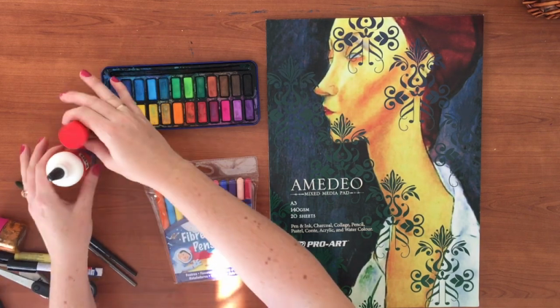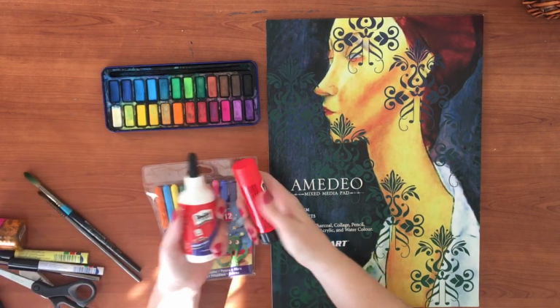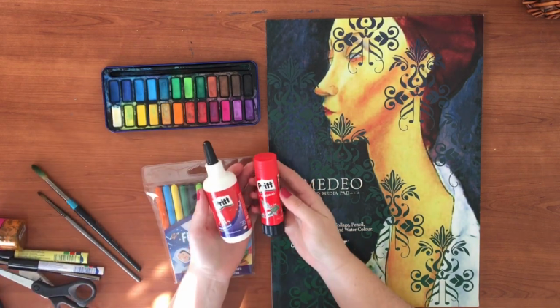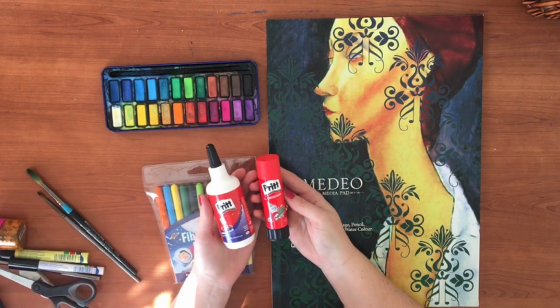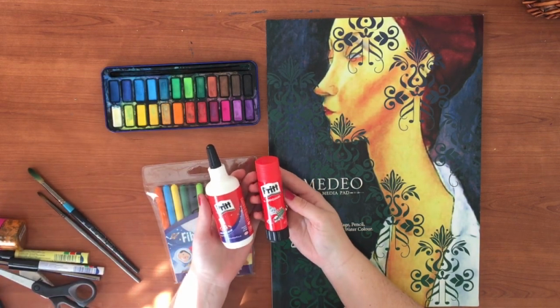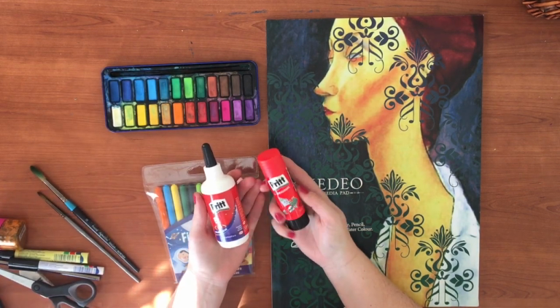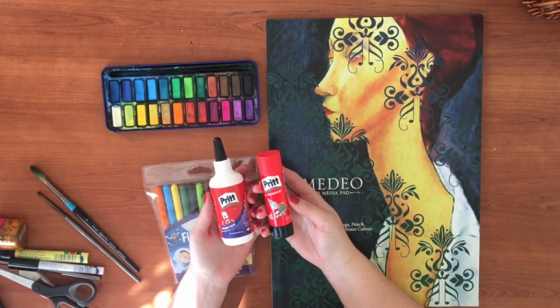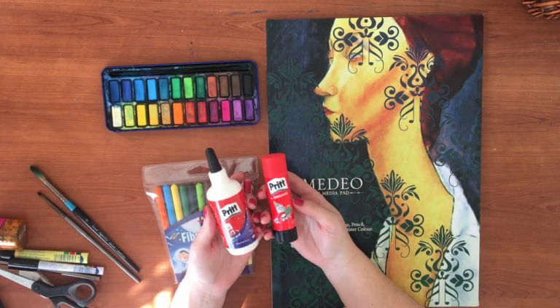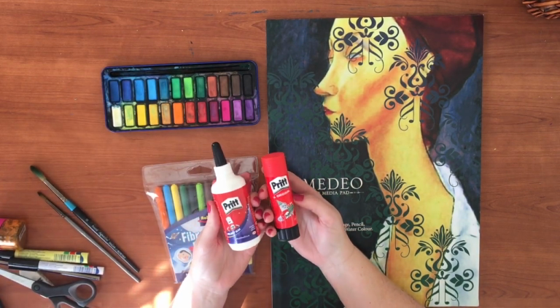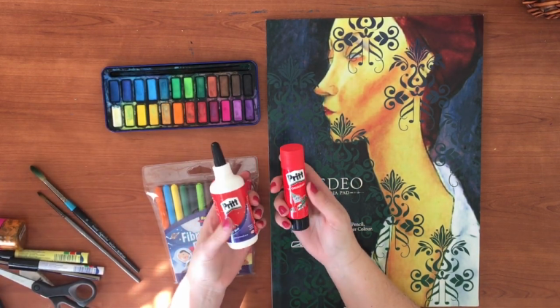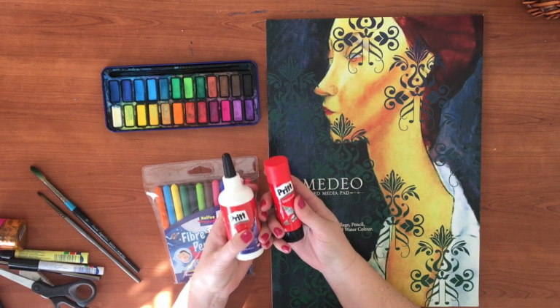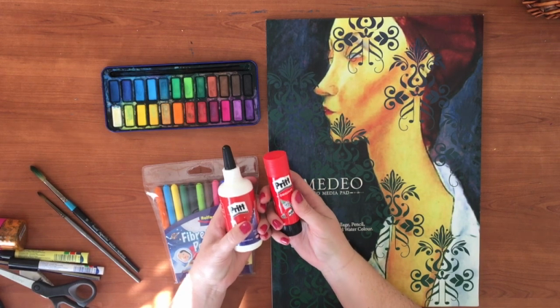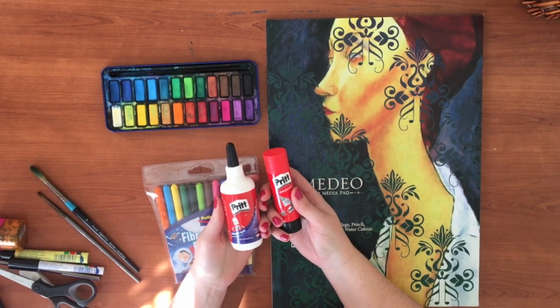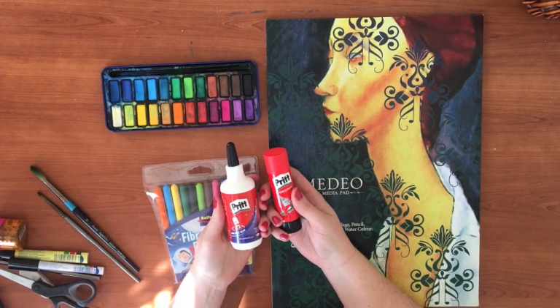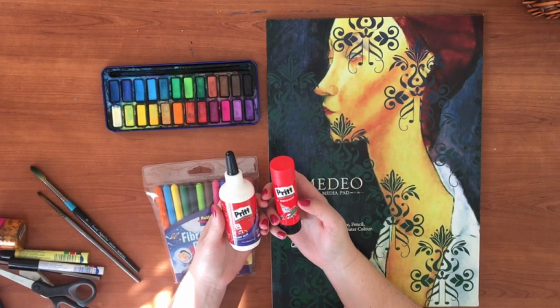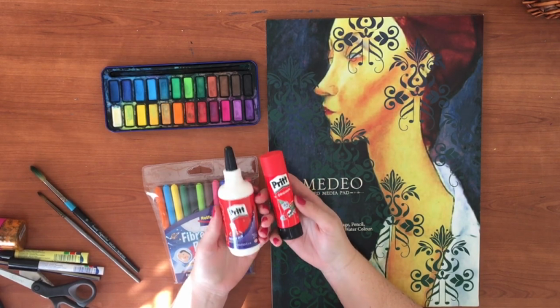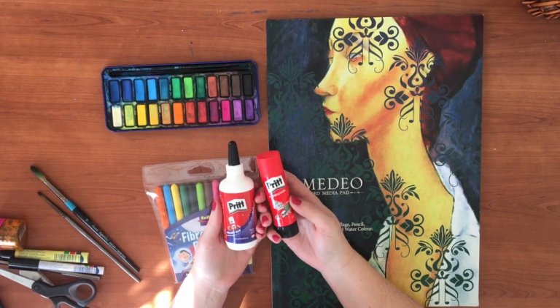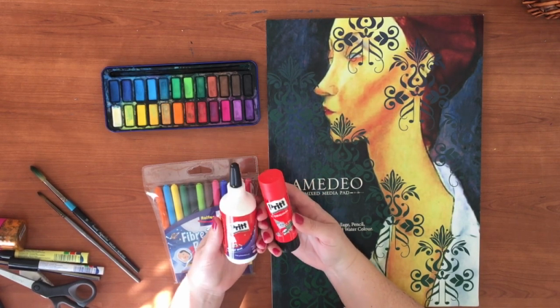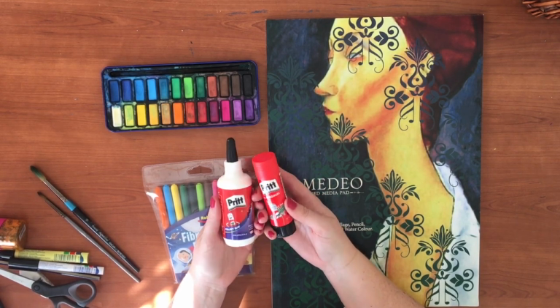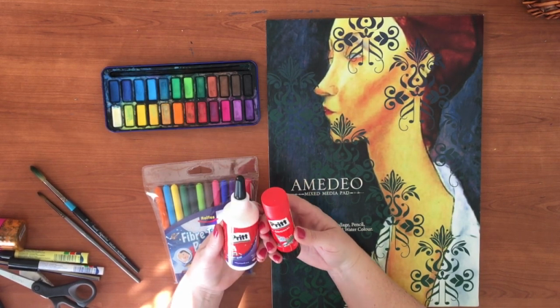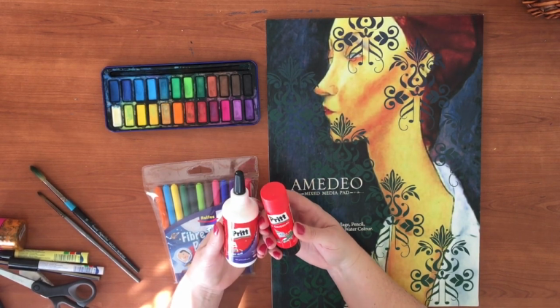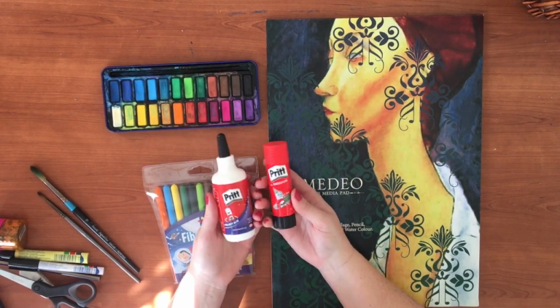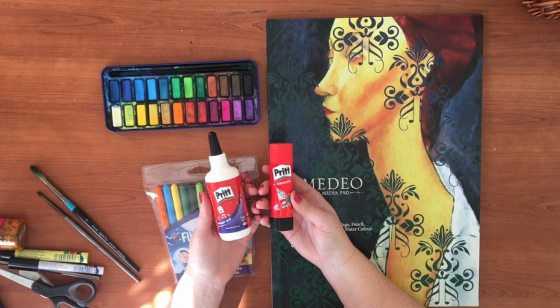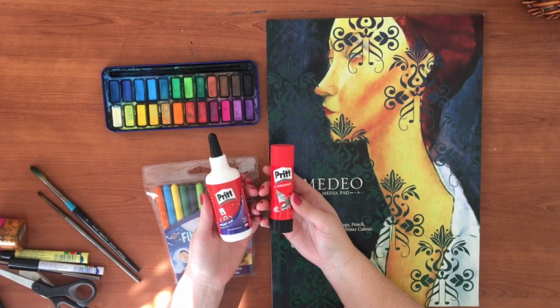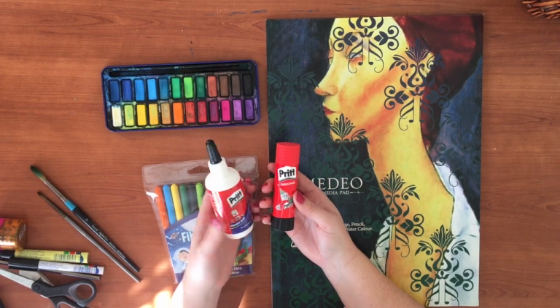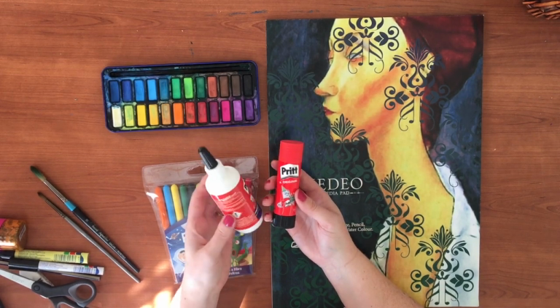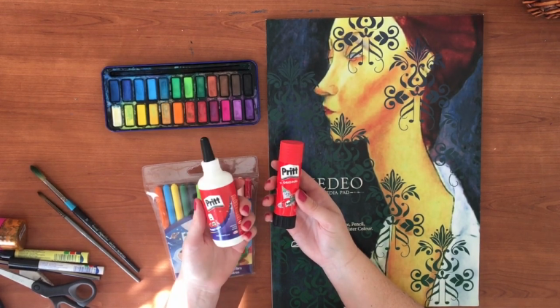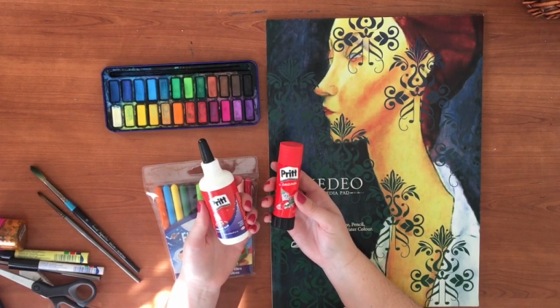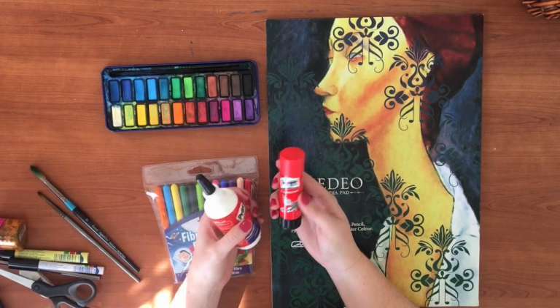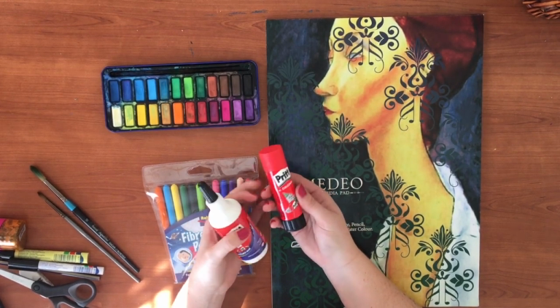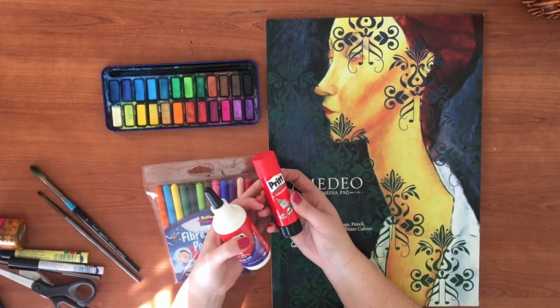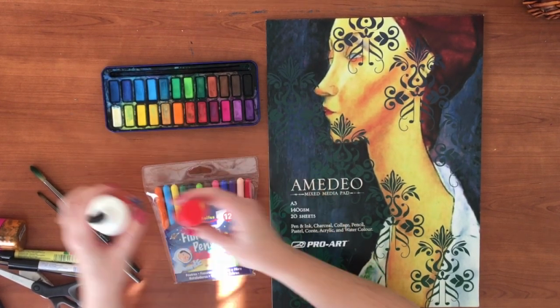You do need some glue. I would suggest getting both kinds. You can get both of these at Pick and Pay, but also P&A, C&A, or Gymnets will have these. This is just a PVA glue and this is just your normal Pritt glue.